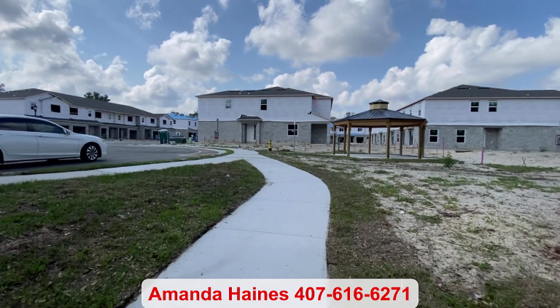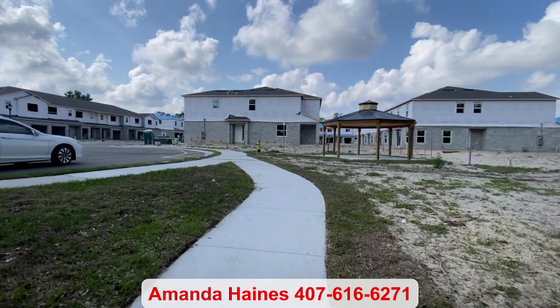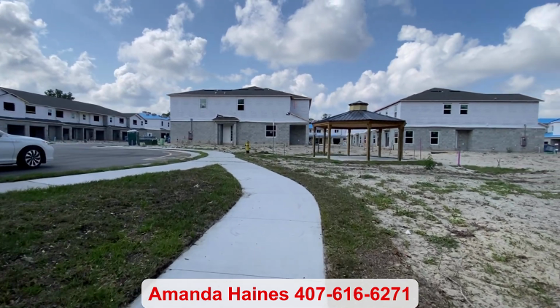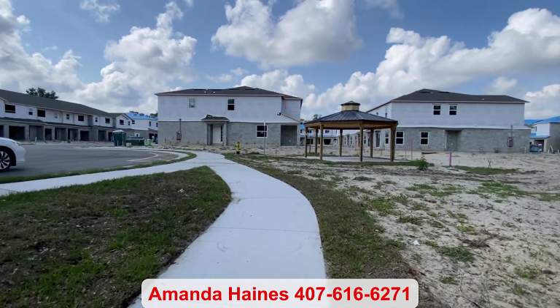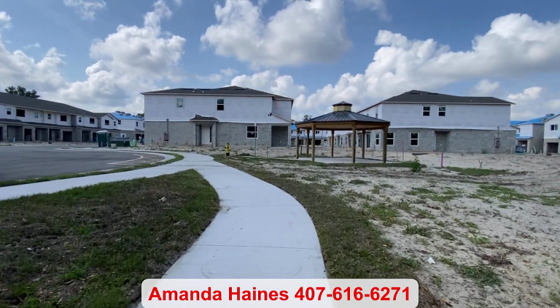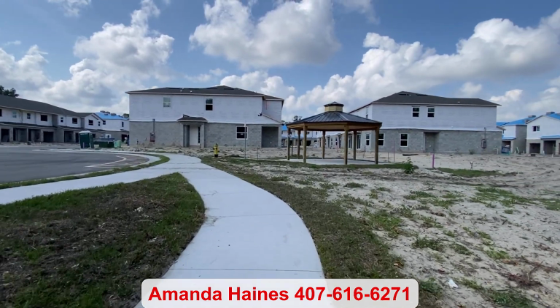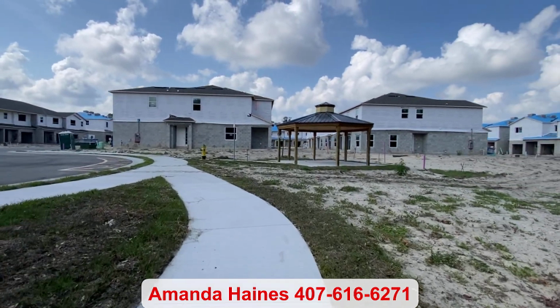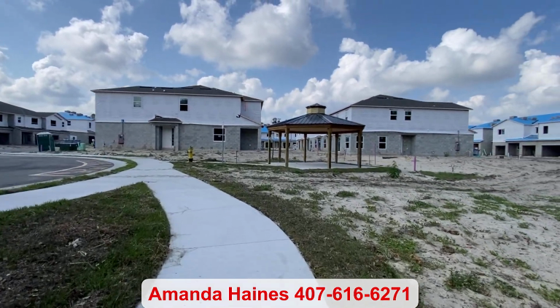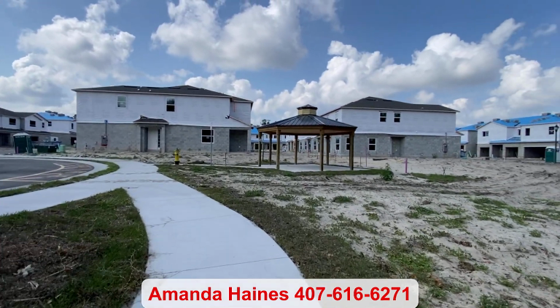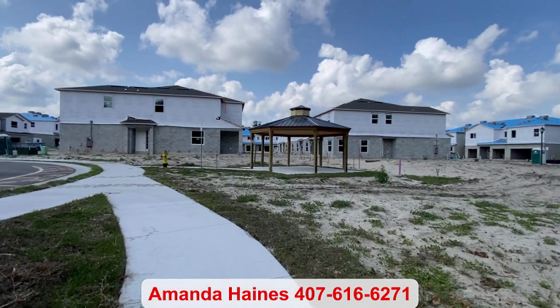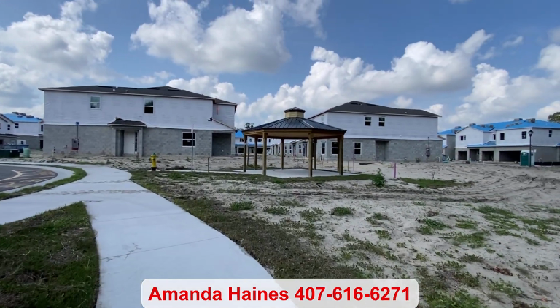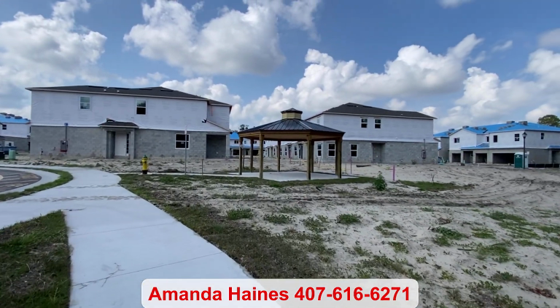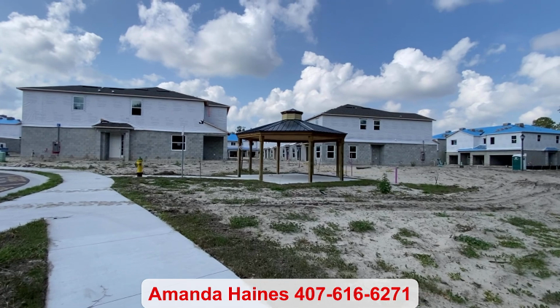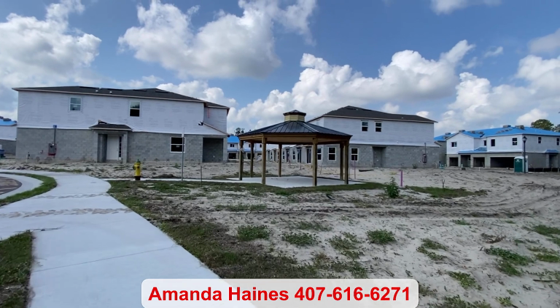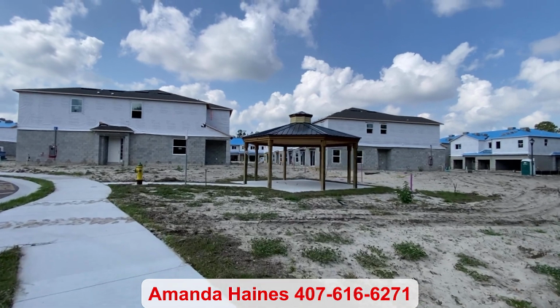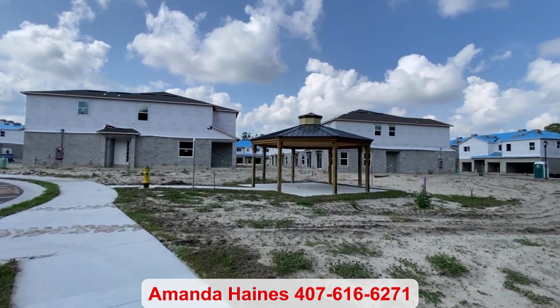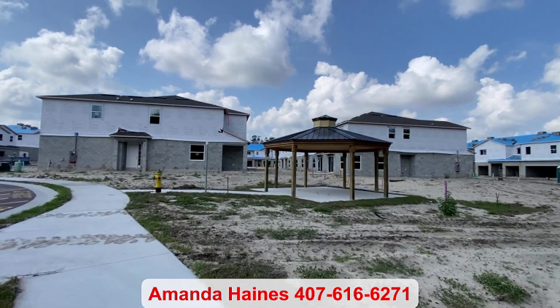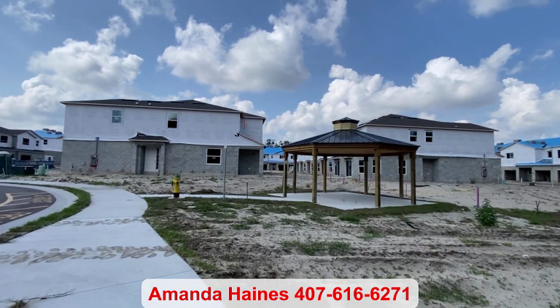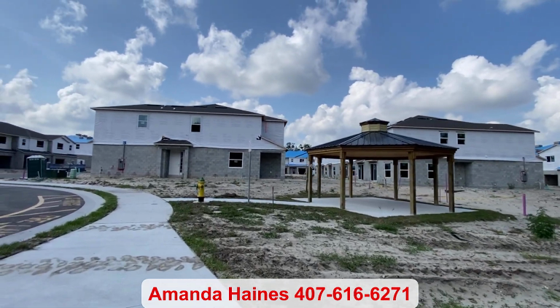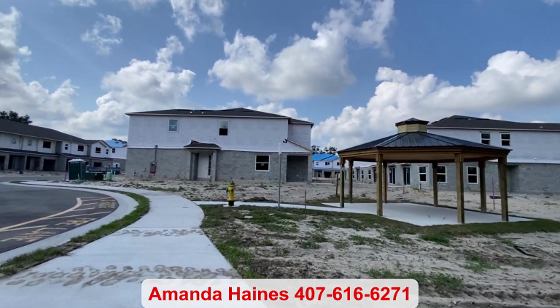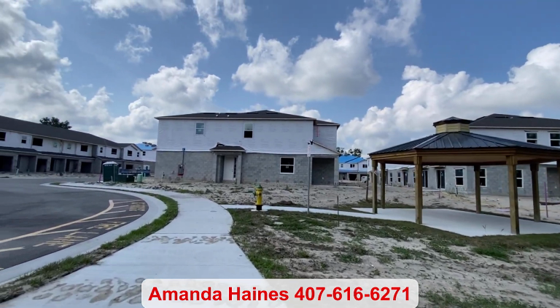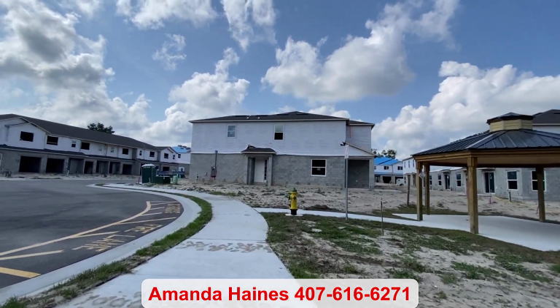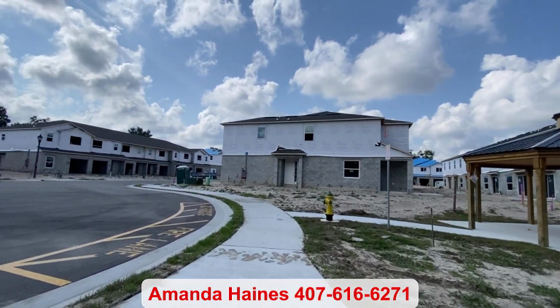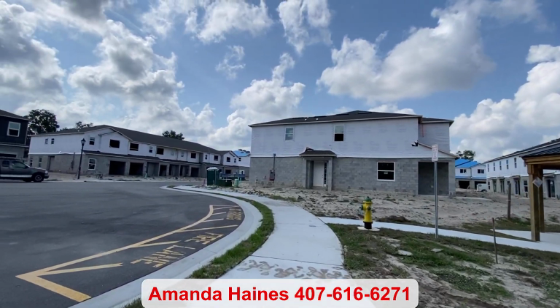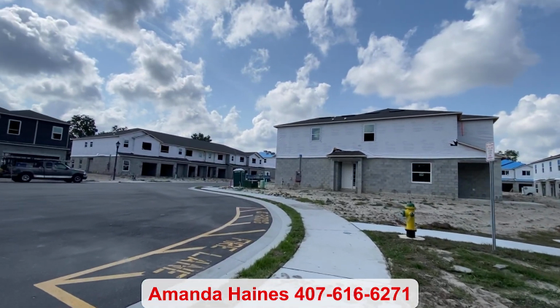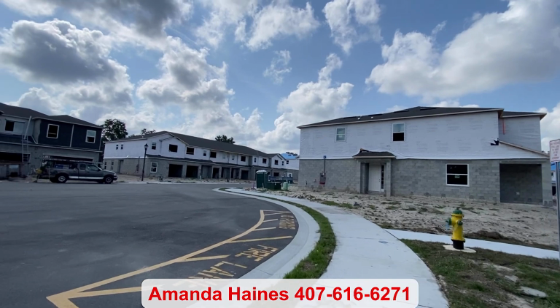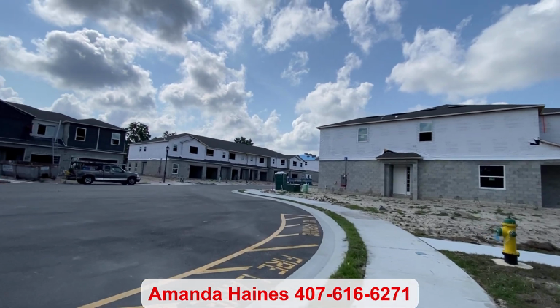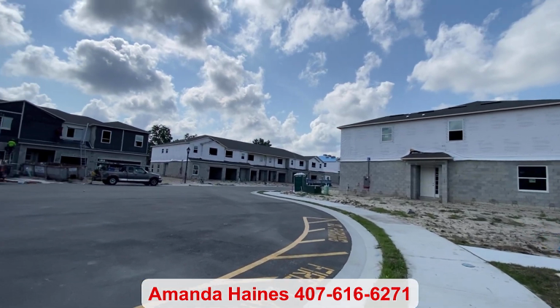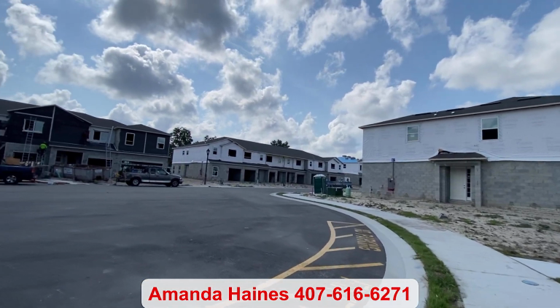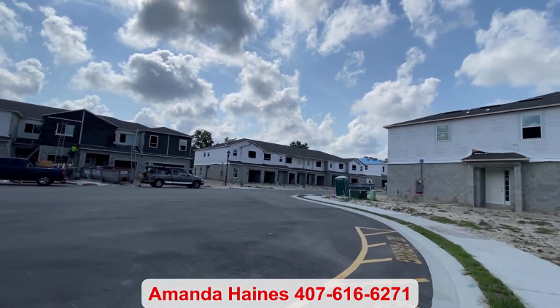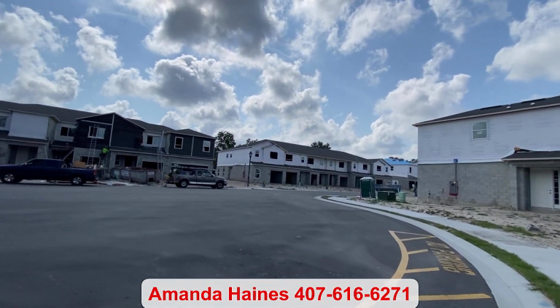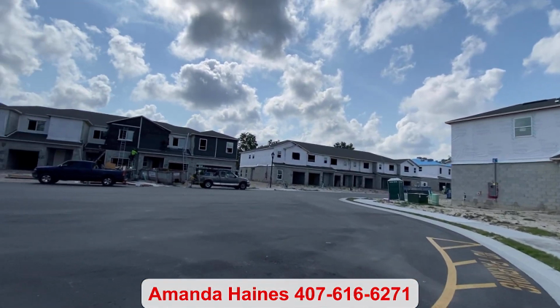For more information, please feel free to reach out. Again, my name is Amanda Haynes. Thanks for watching and have a great day. Bye bye.